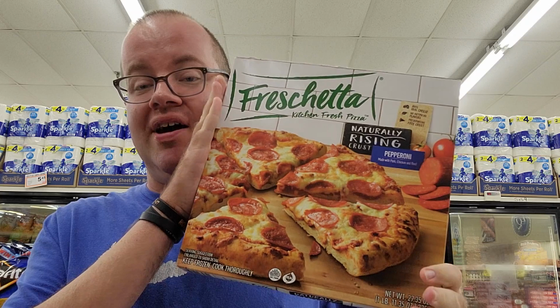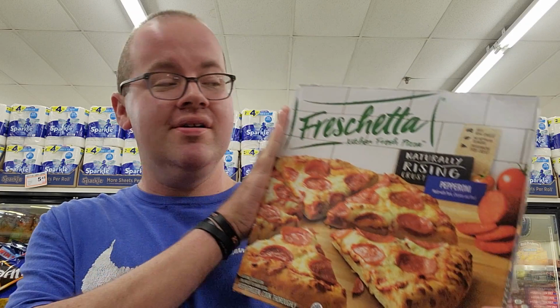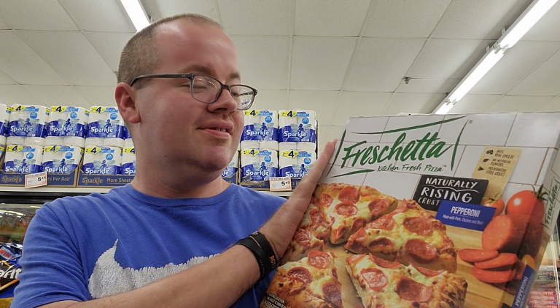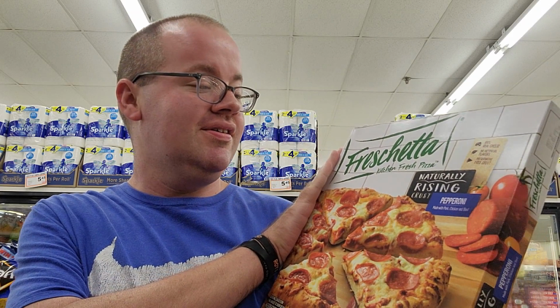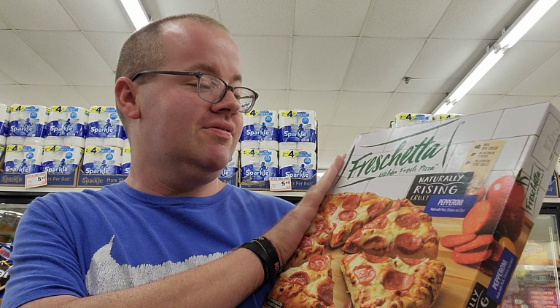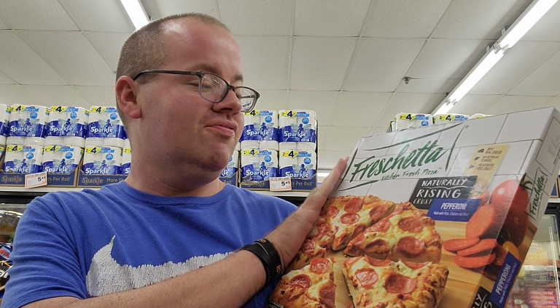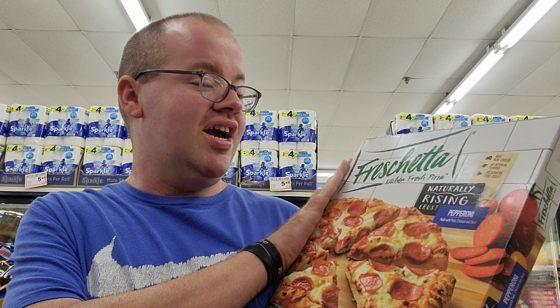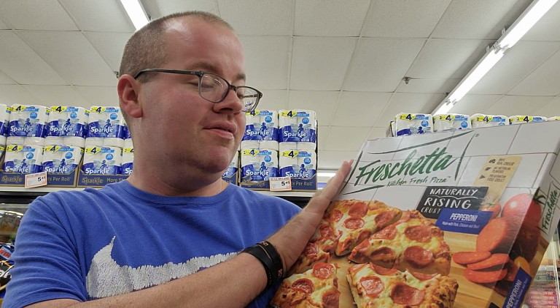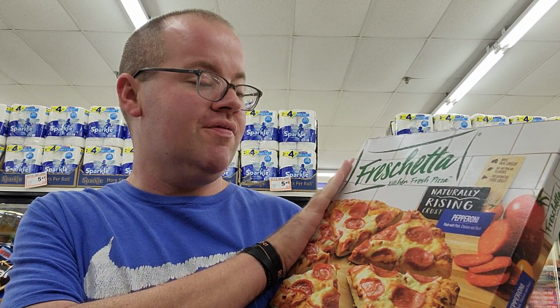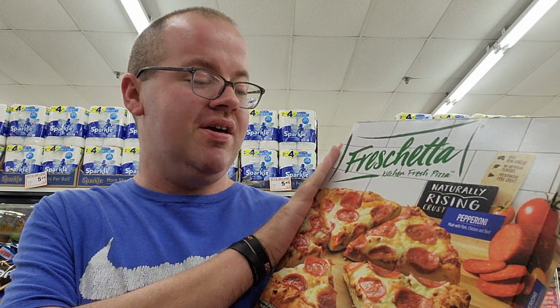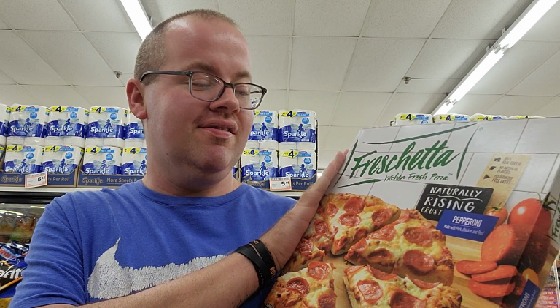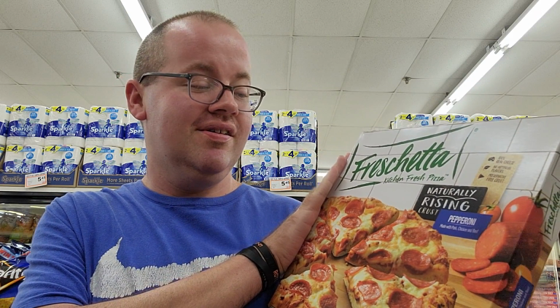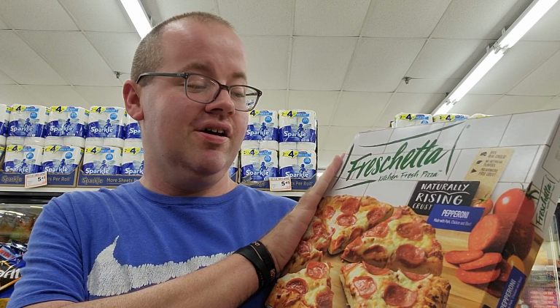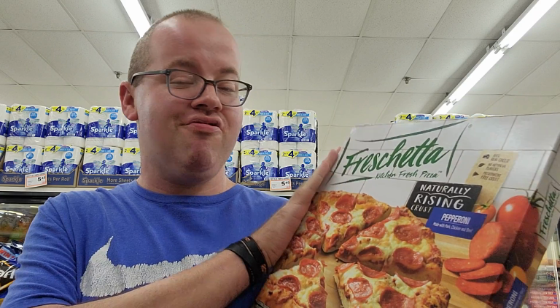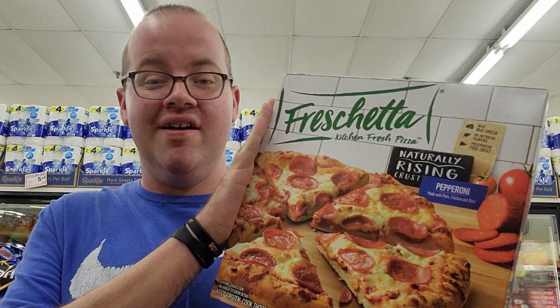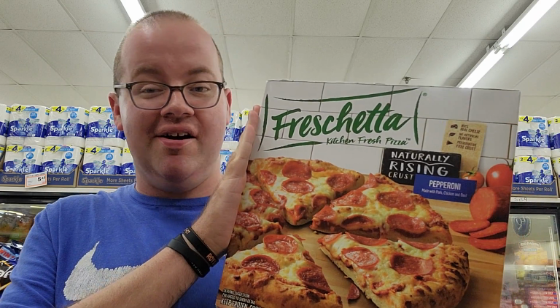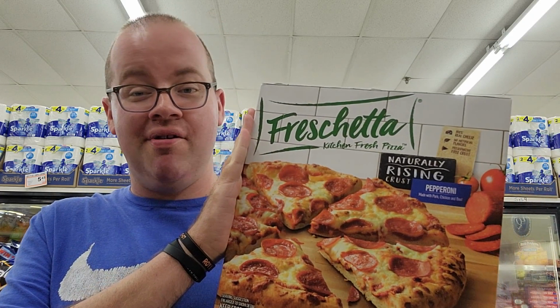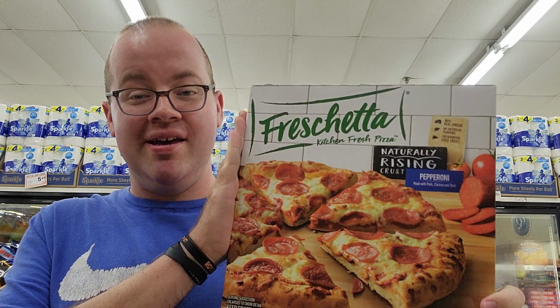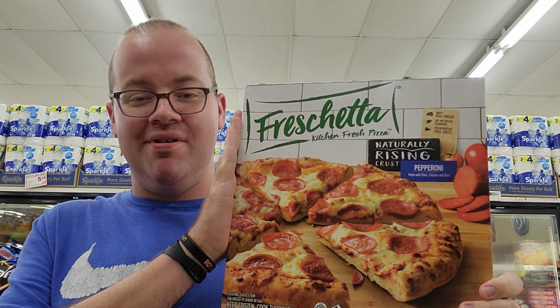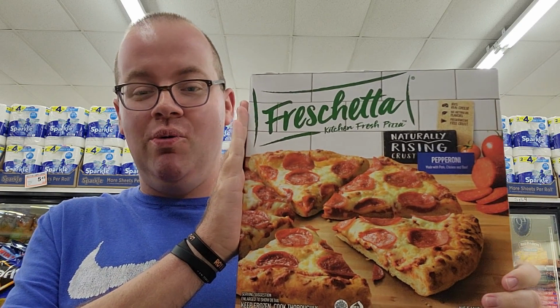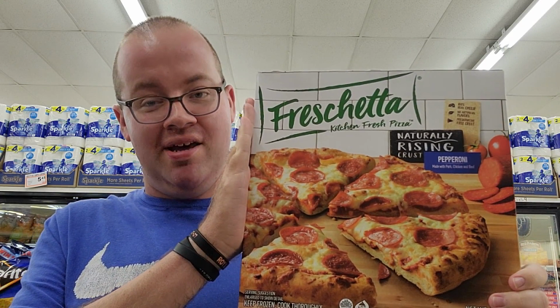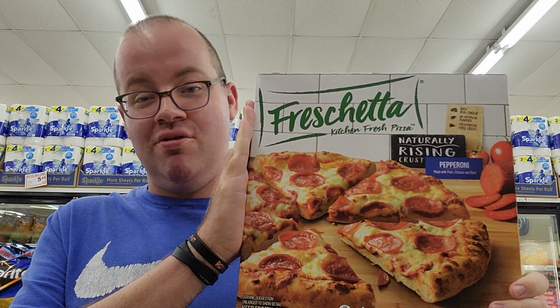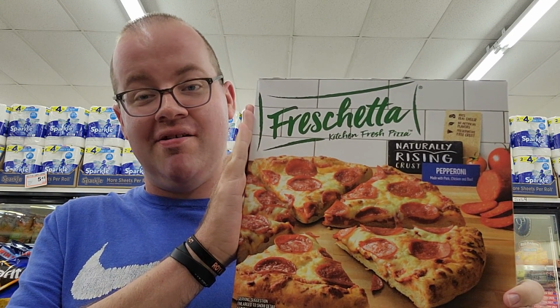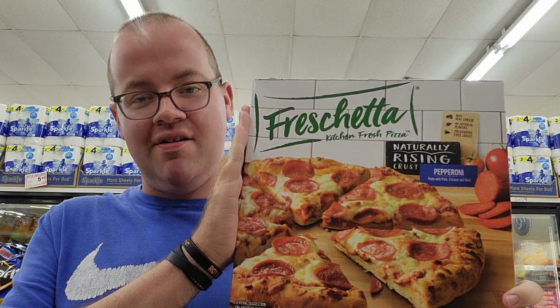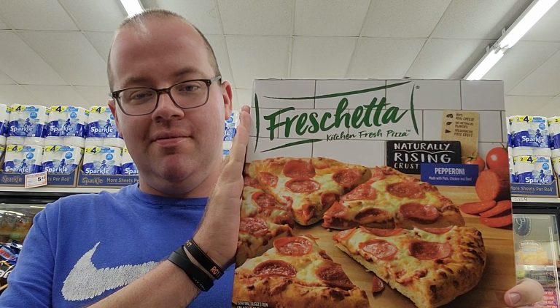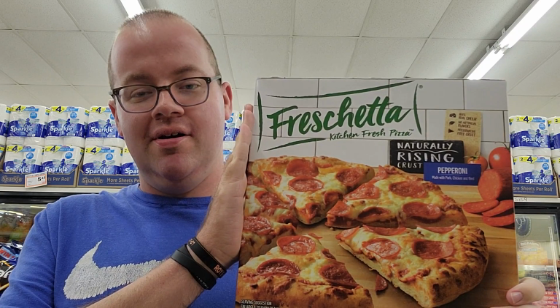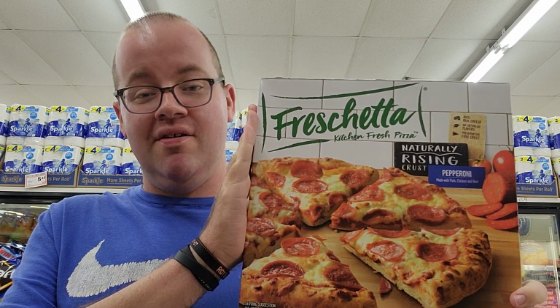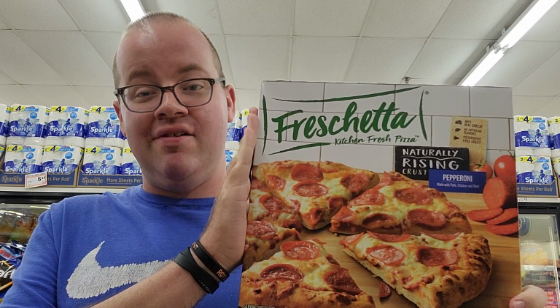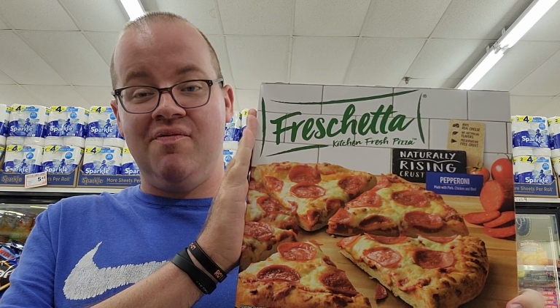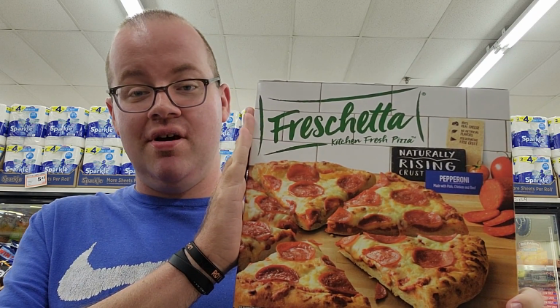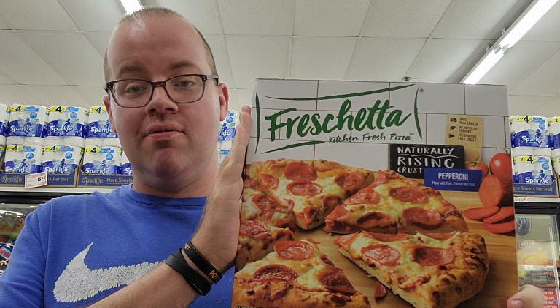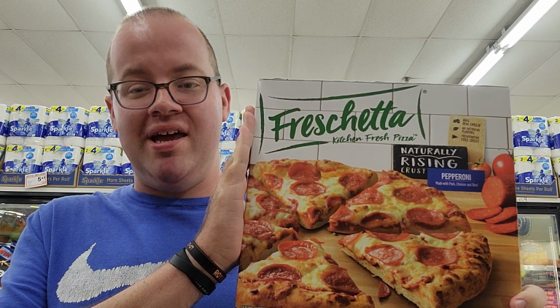And the final one: Freschetta Brick Oven Fresh Pizza — naturally rising crust. I don't know what that means, but whatever it means, it should make it a good pizza. This is Guy Ramsey for YouTube's Pizza.